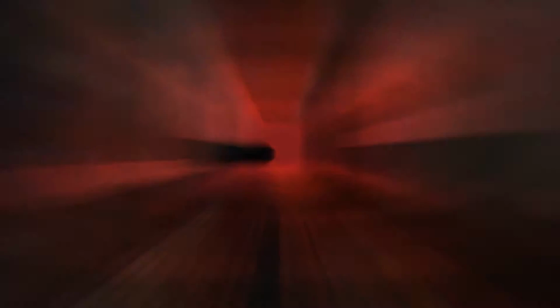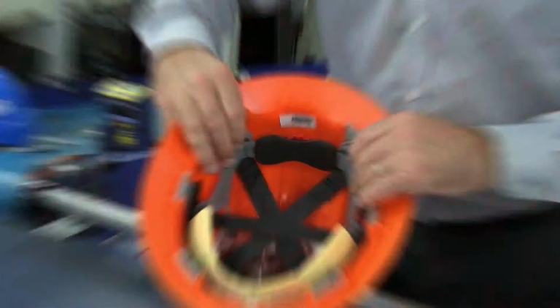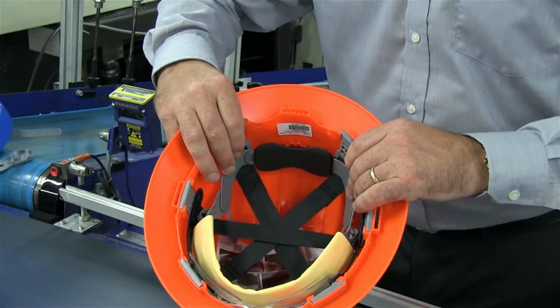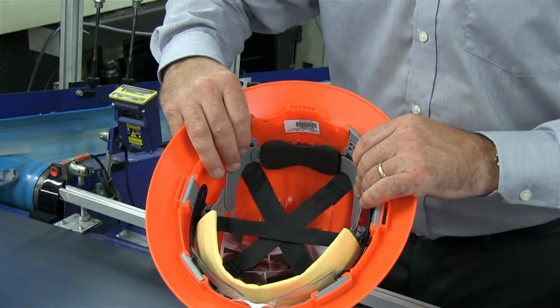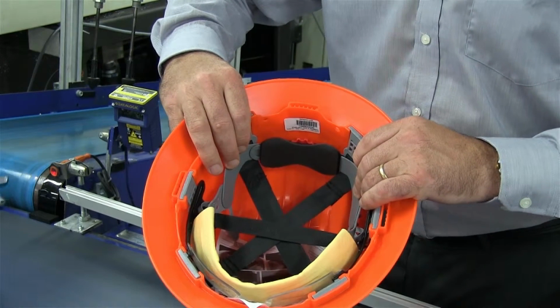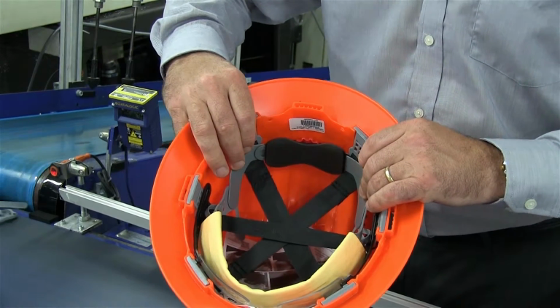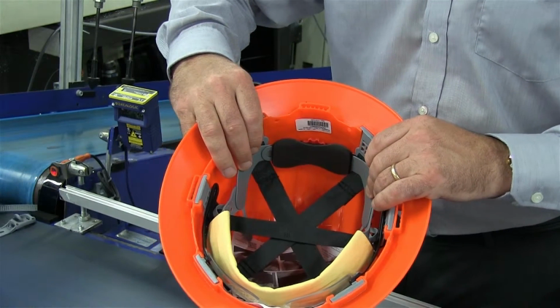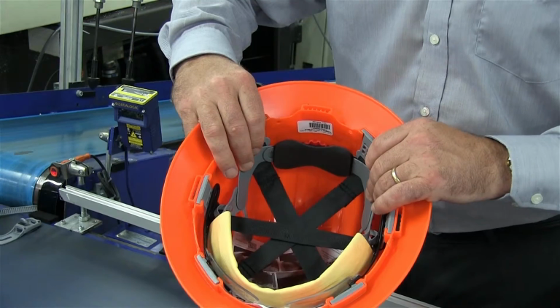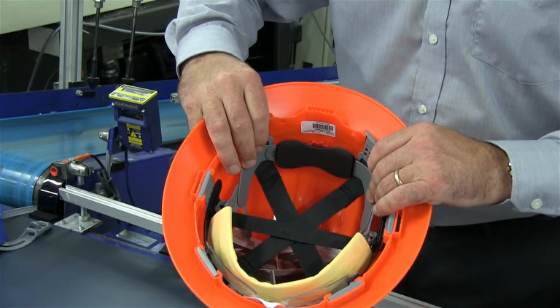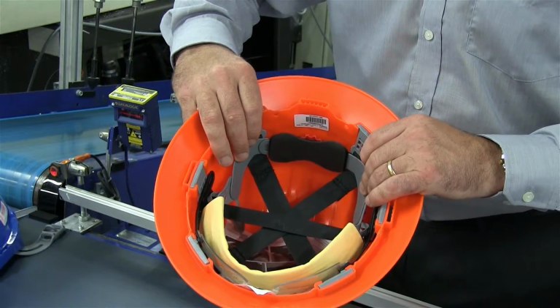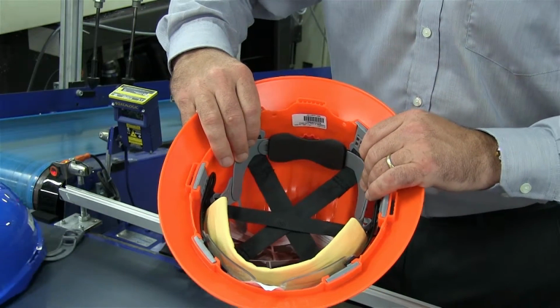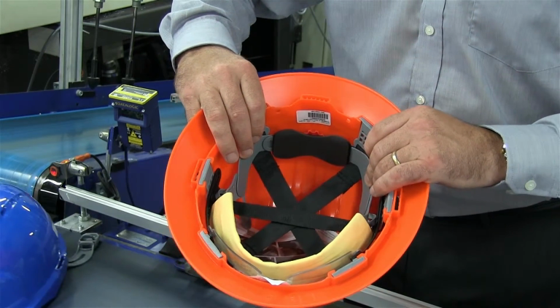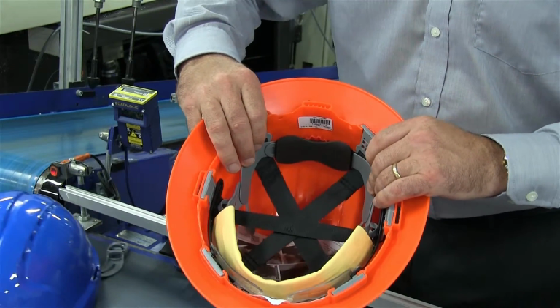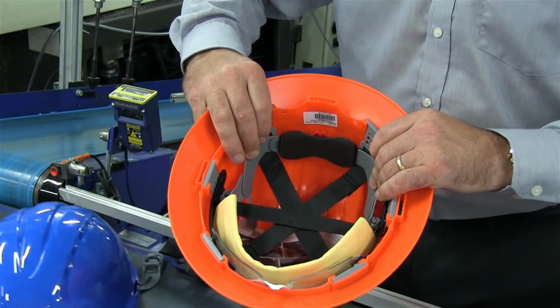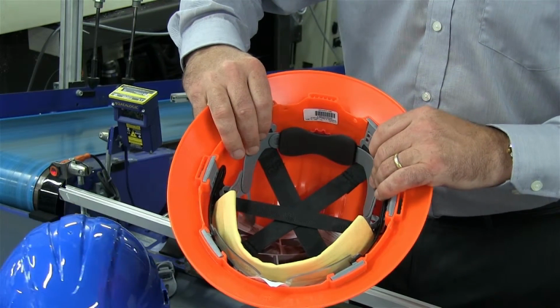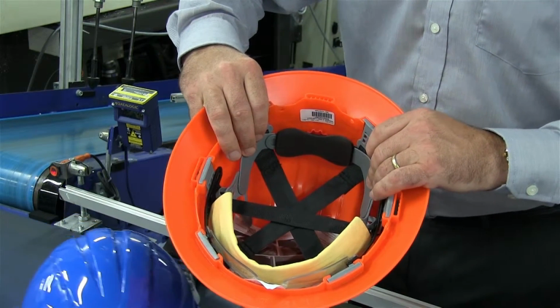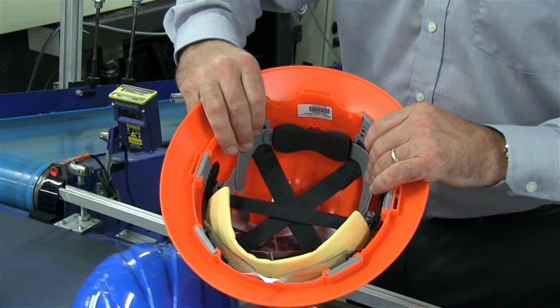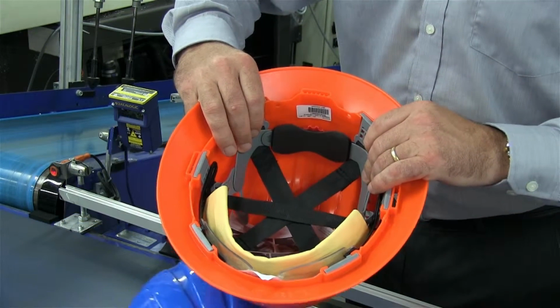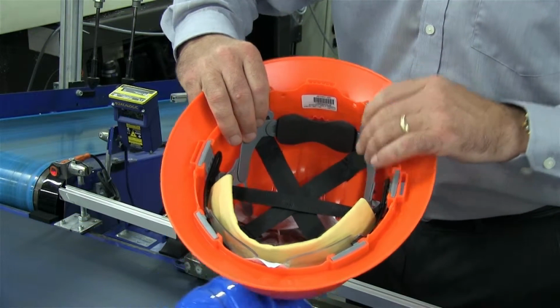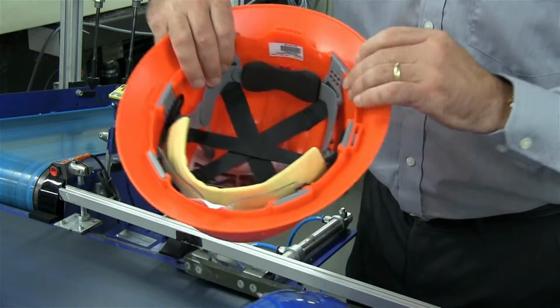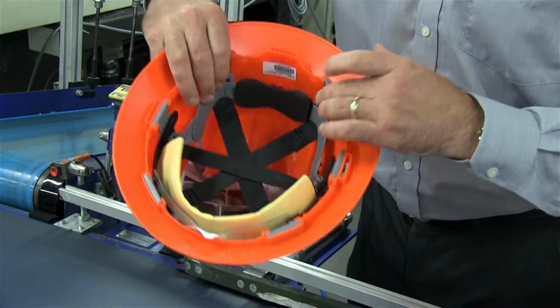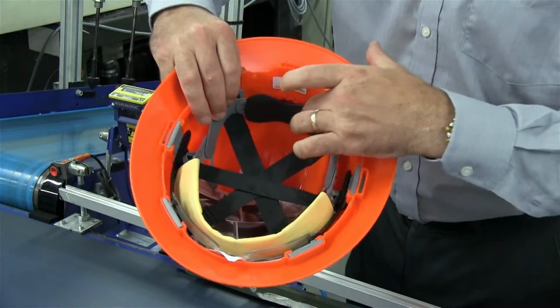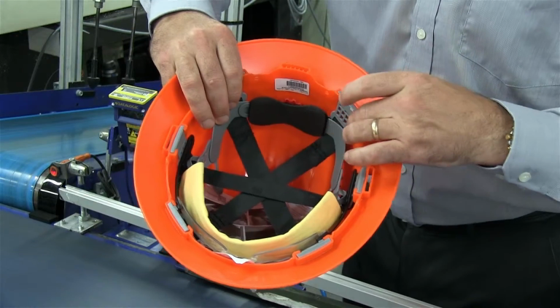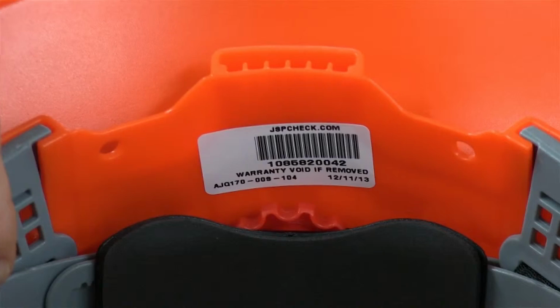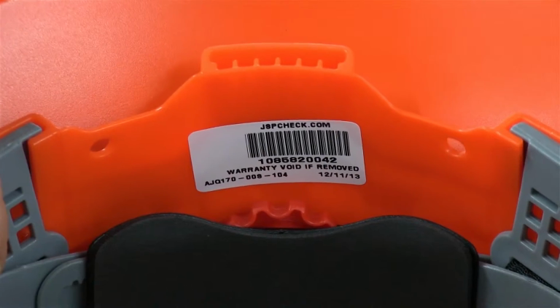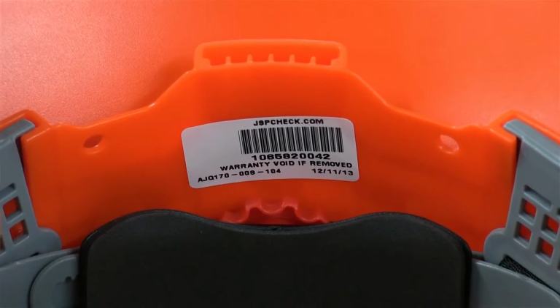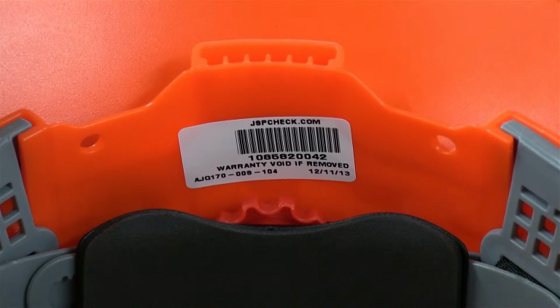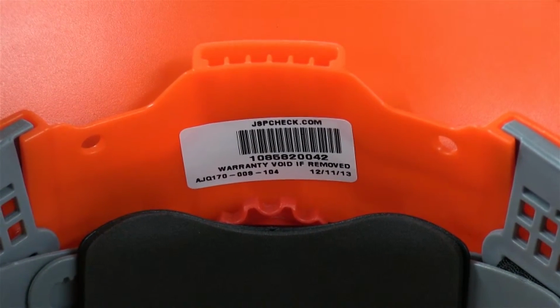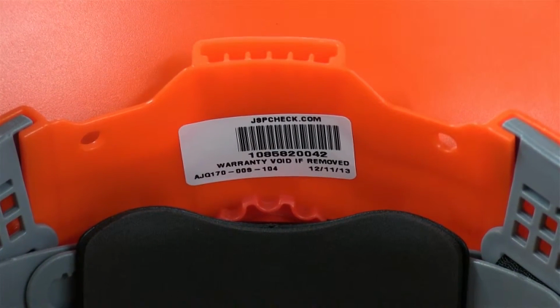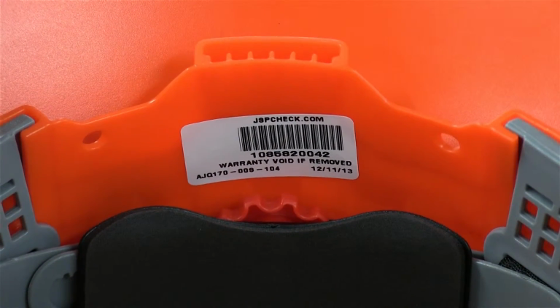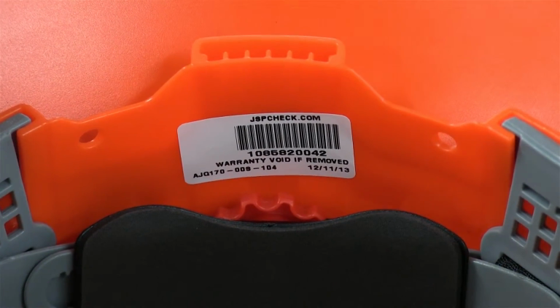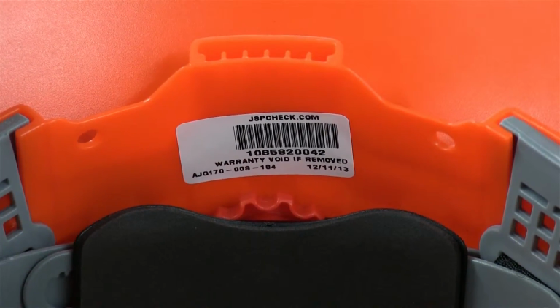Another unique feature on the JSP Evolution 6100 Hard Hat range is JSP Check. The JSP Check is a barcode that is on every Evolution 6100 Hard Hat.